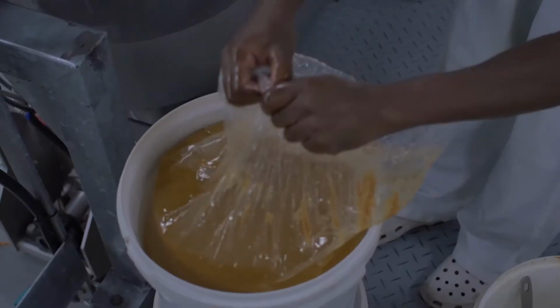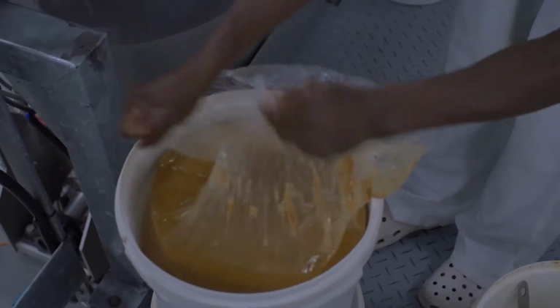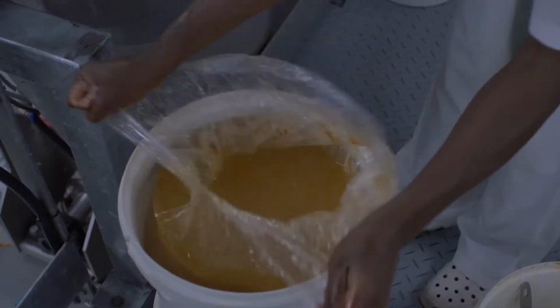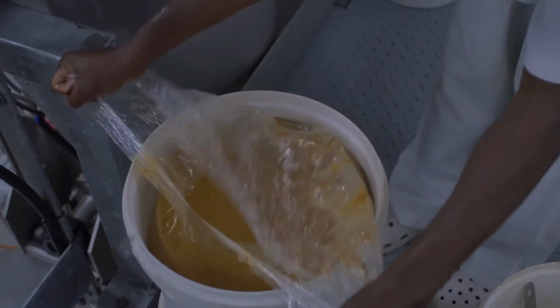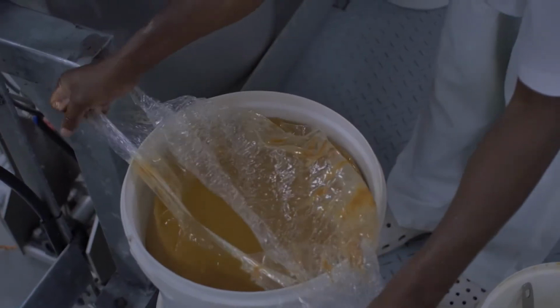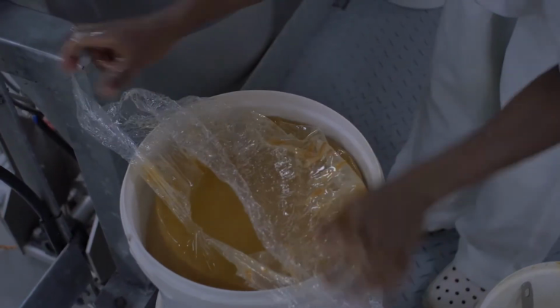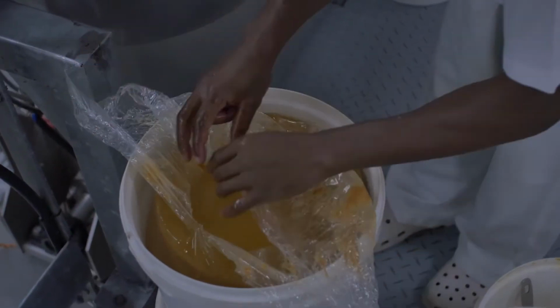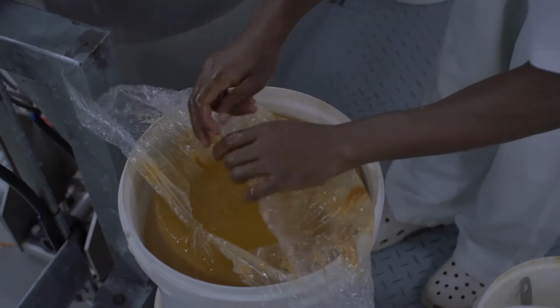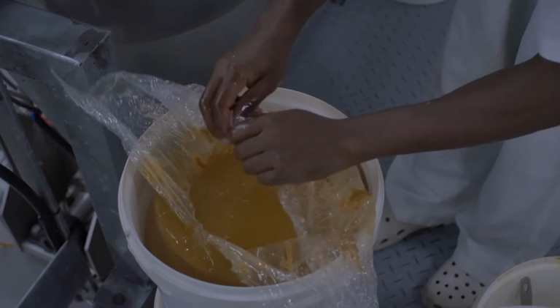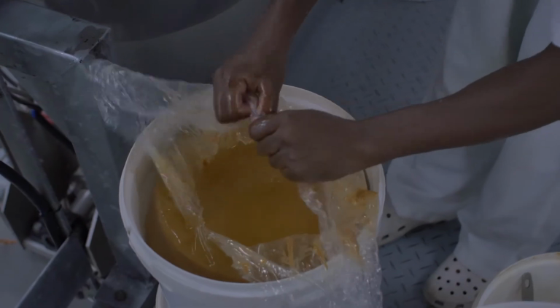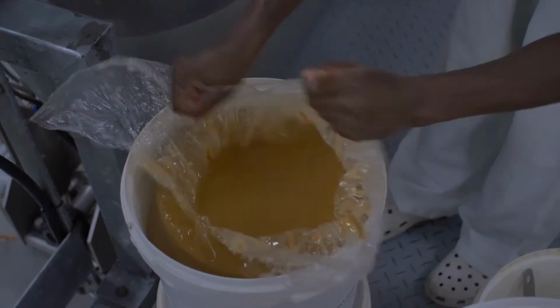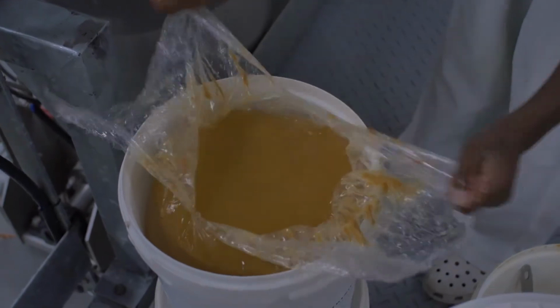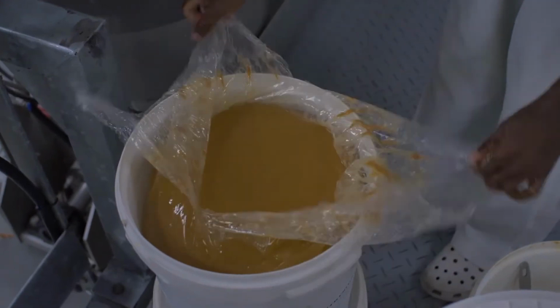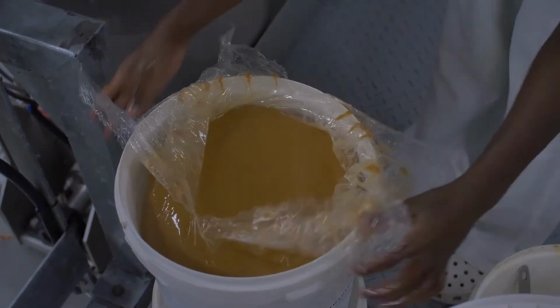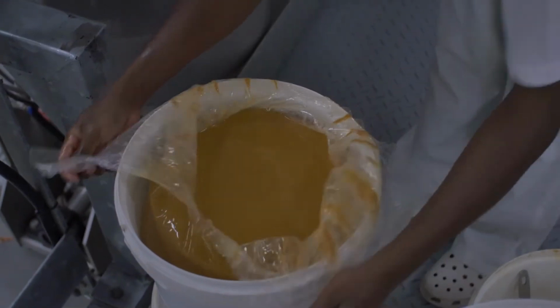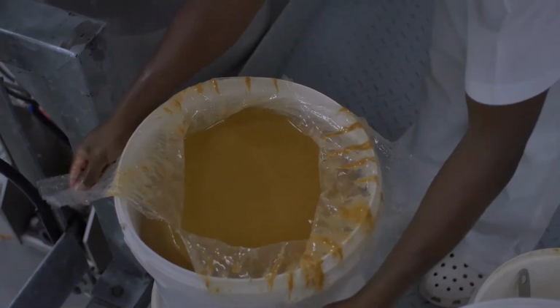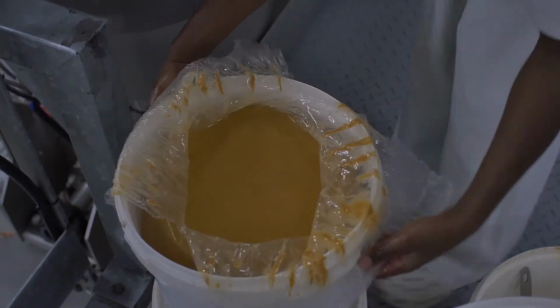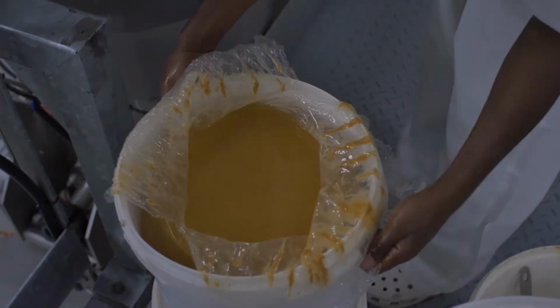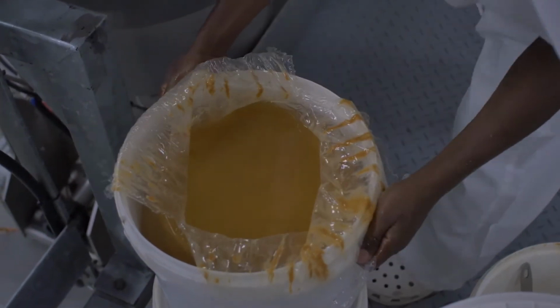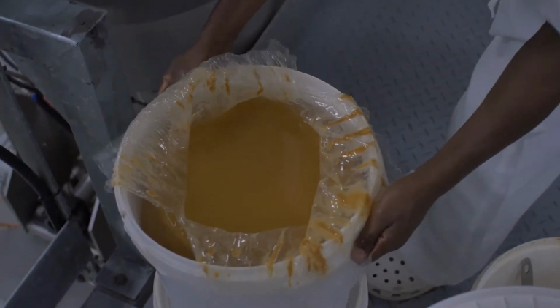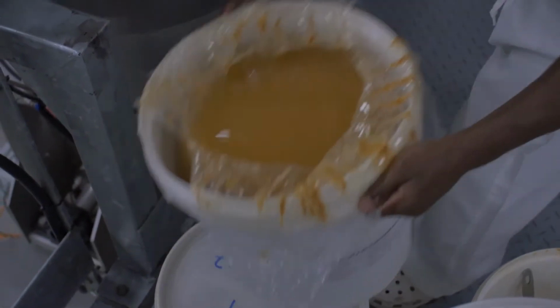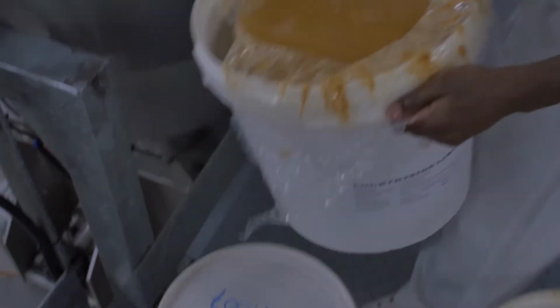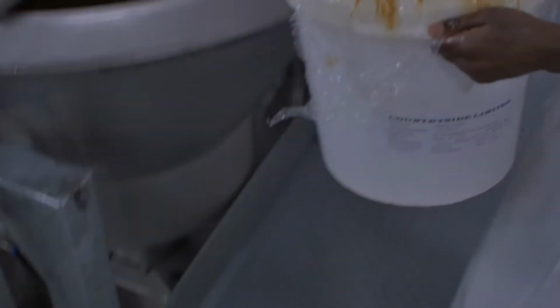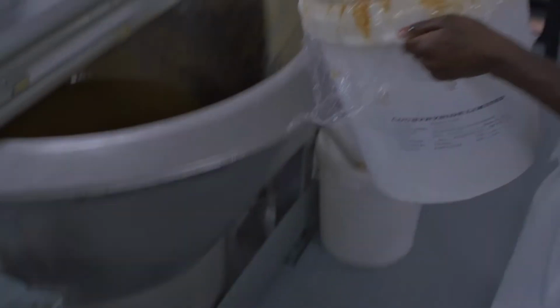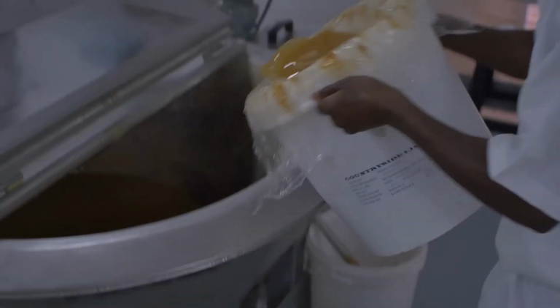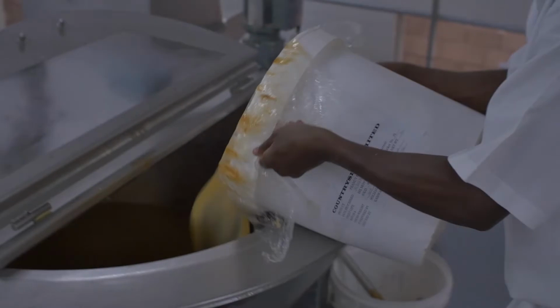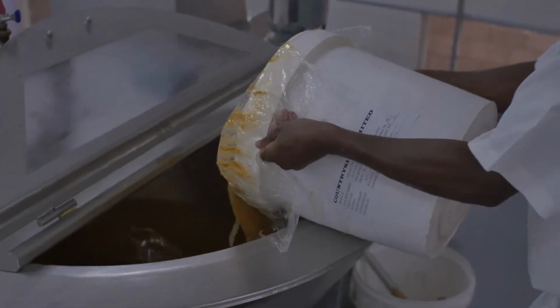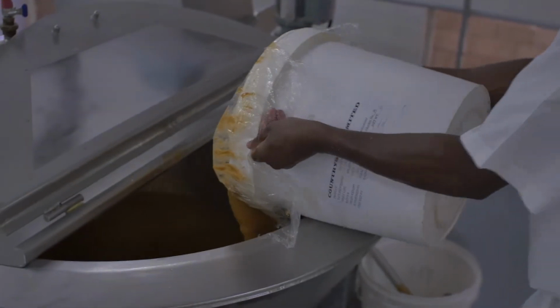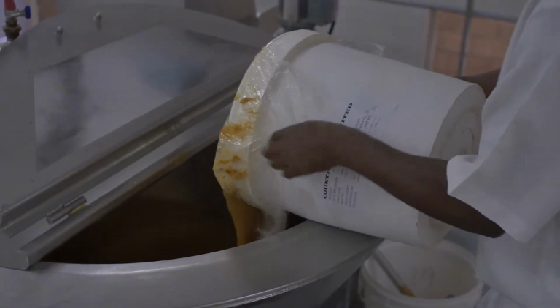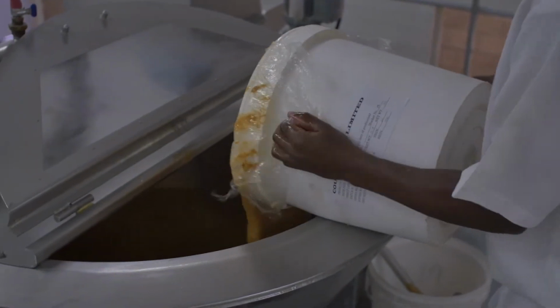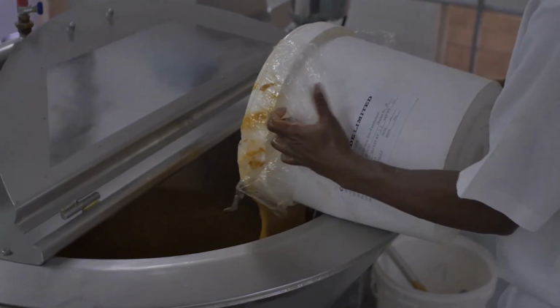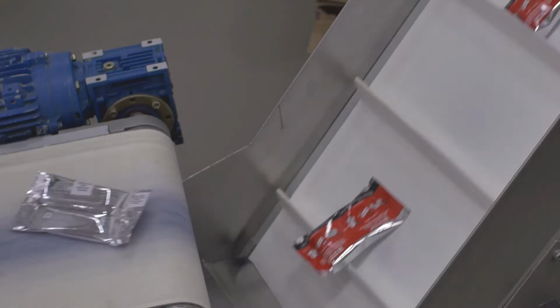Peanuts contain monounsaturated fats, which are easy to digest, rich in protein and zinc, and are good for the immune system.